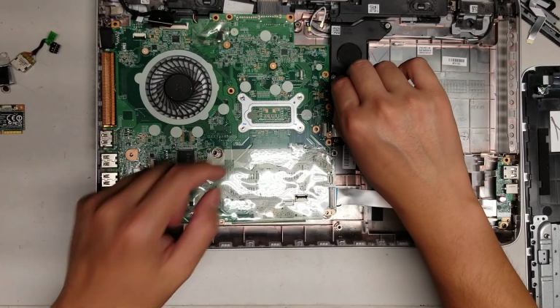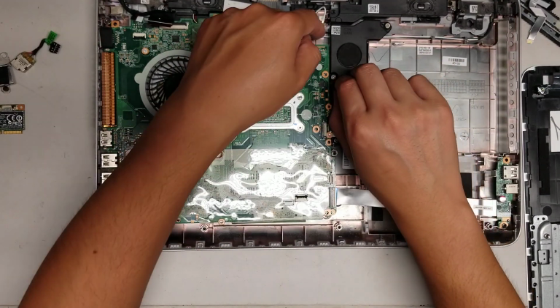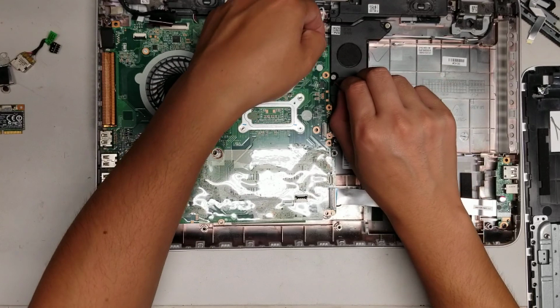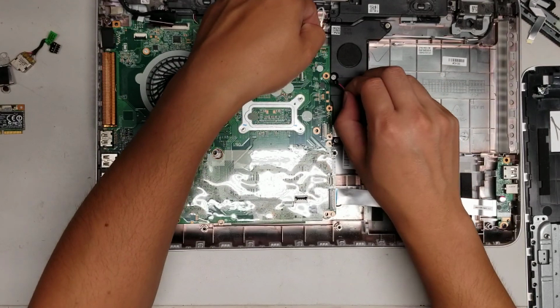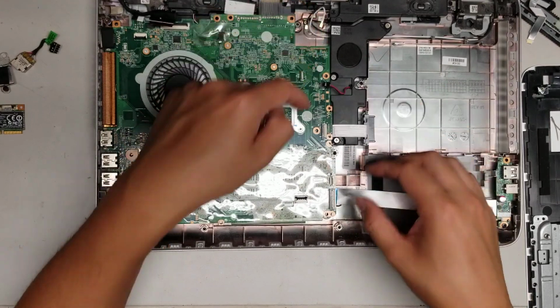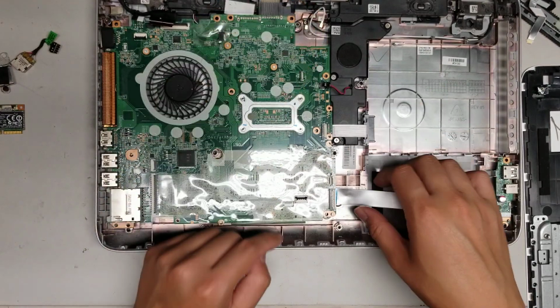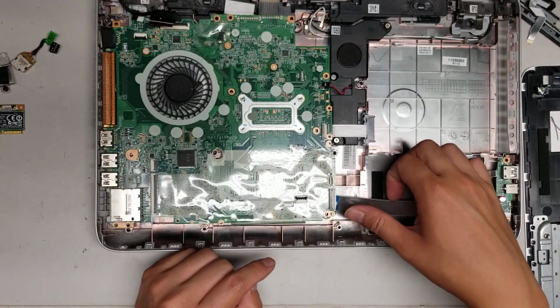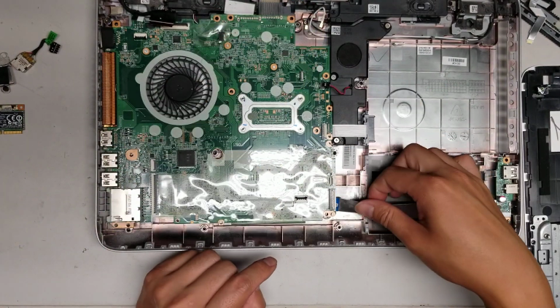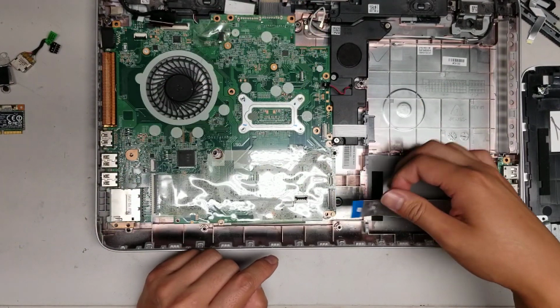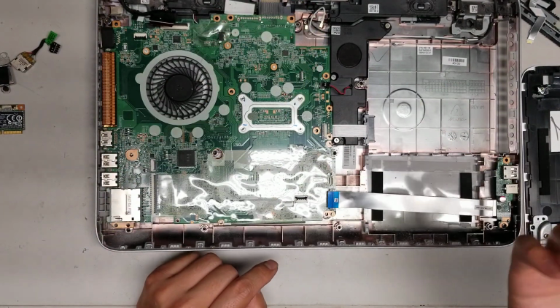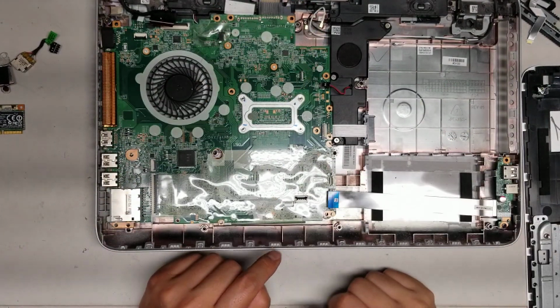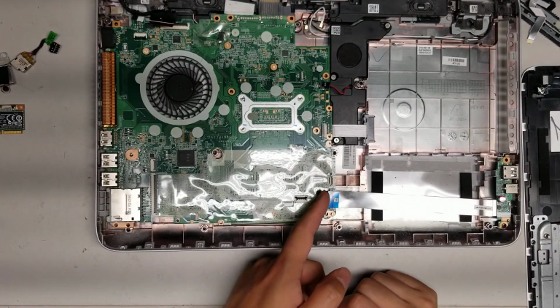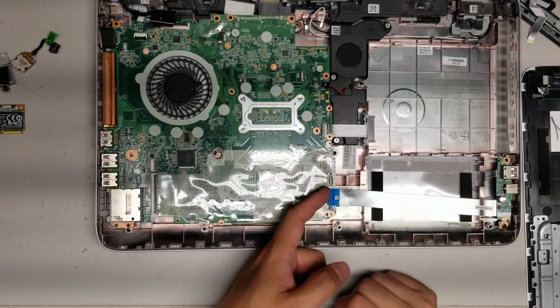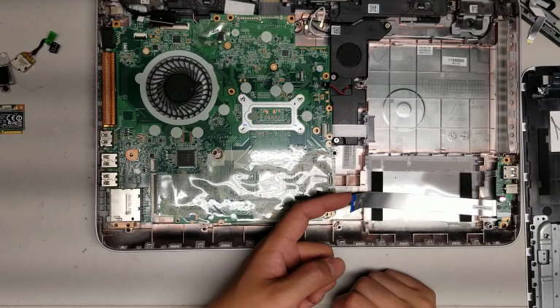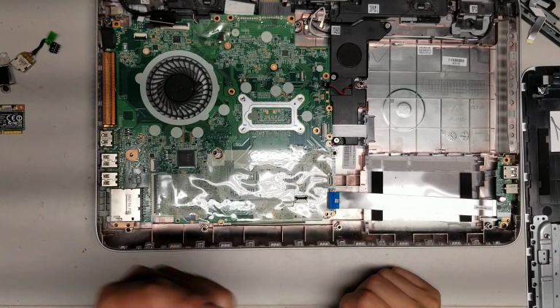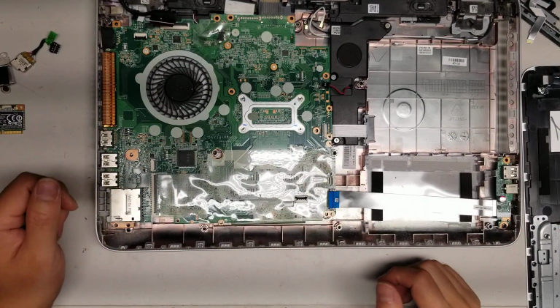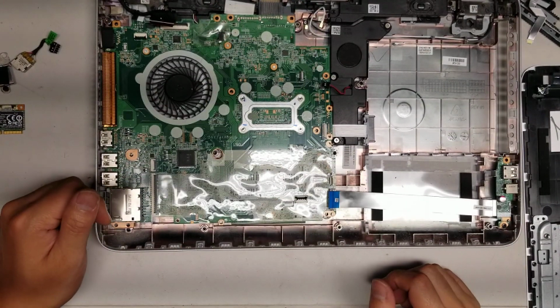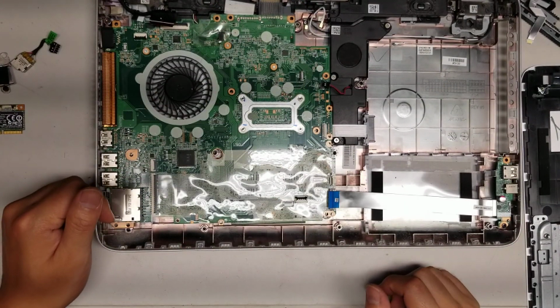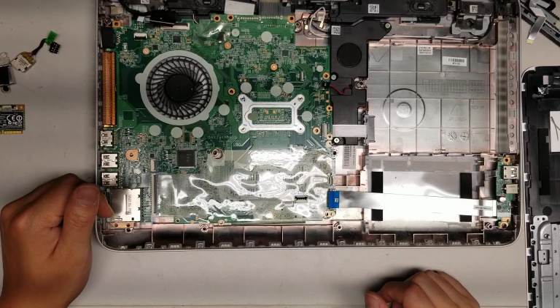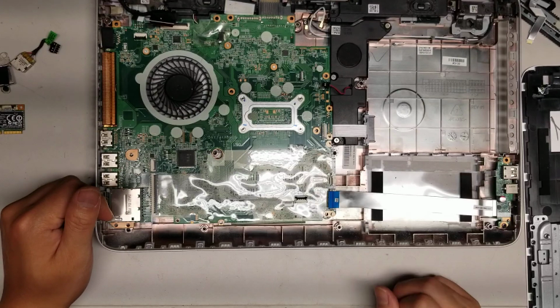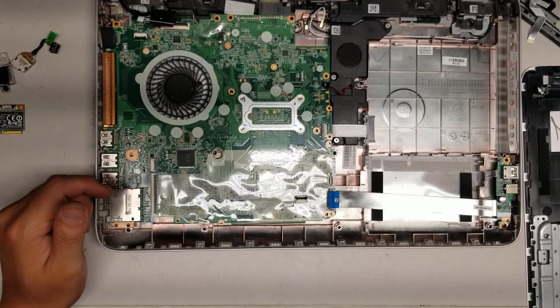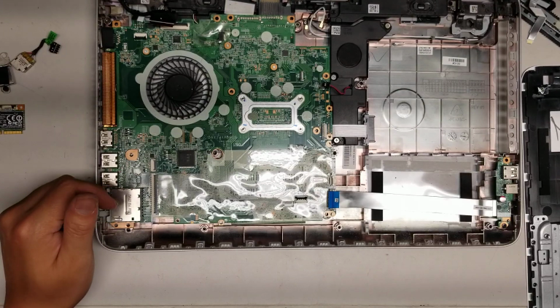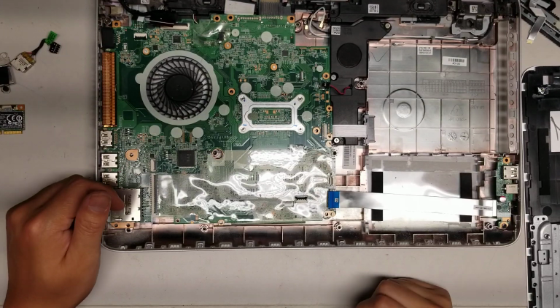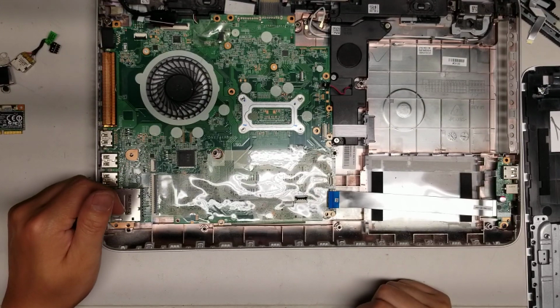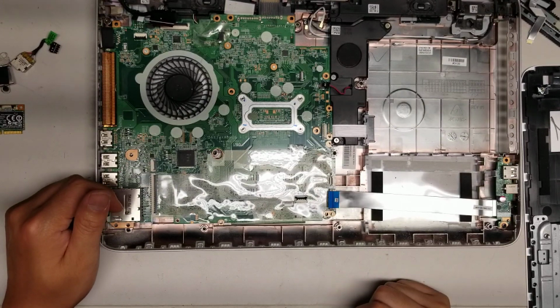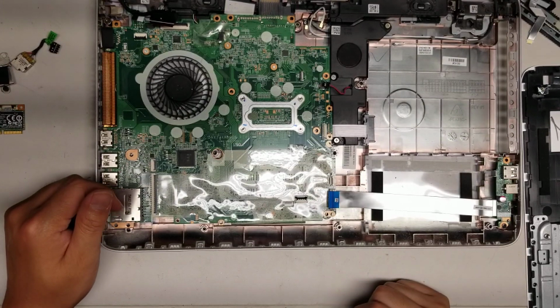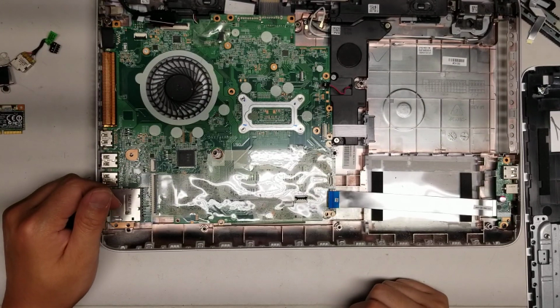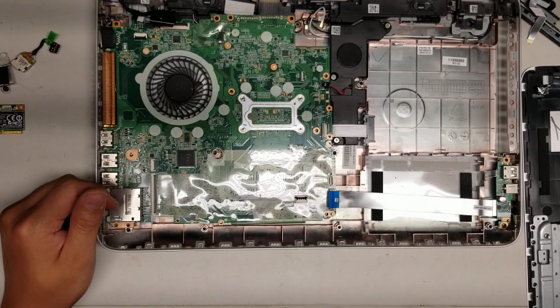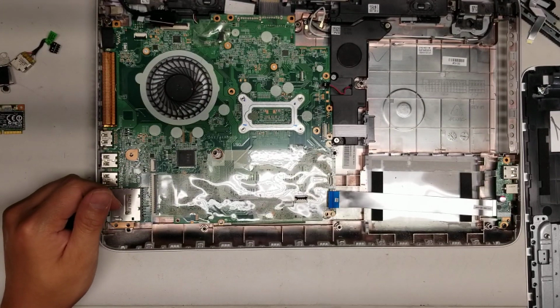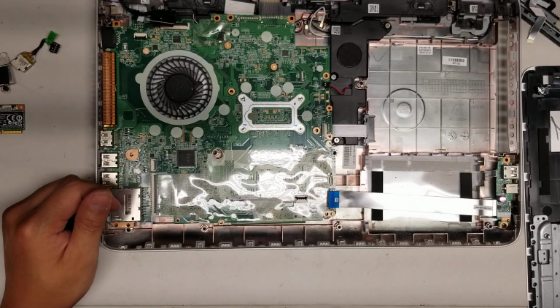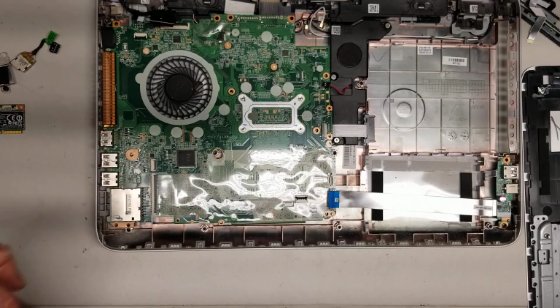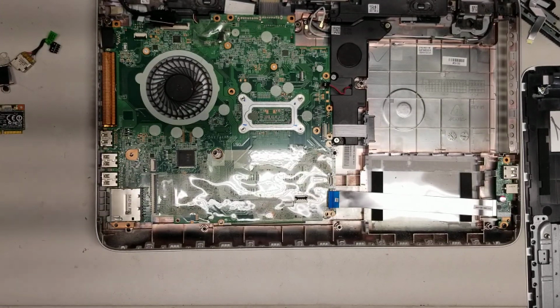Make sure you get all these cables out from underneath and make sure that you put it all back together. Again, hopefully this video helped. If it did, like and subscribe. Thanks for watching.